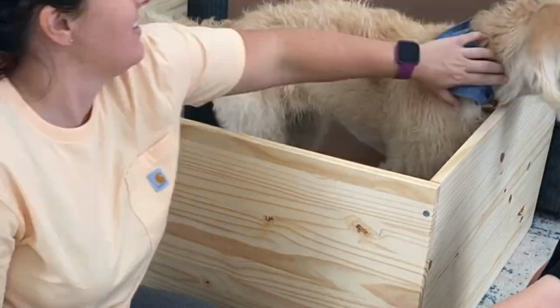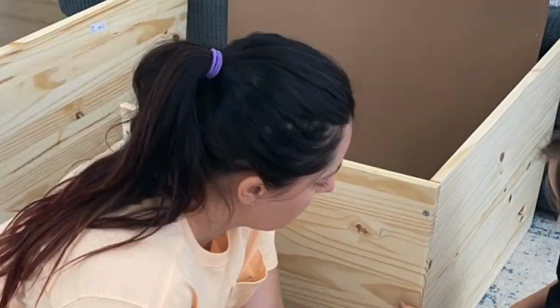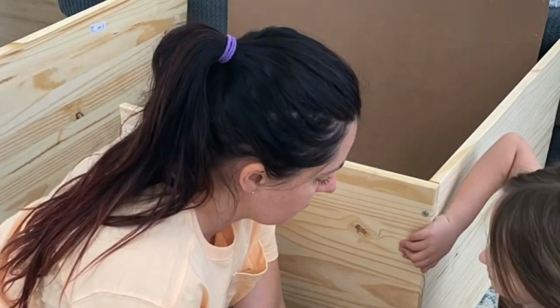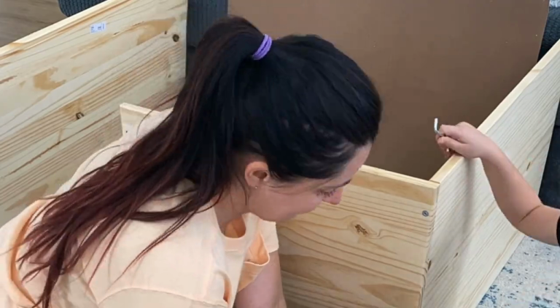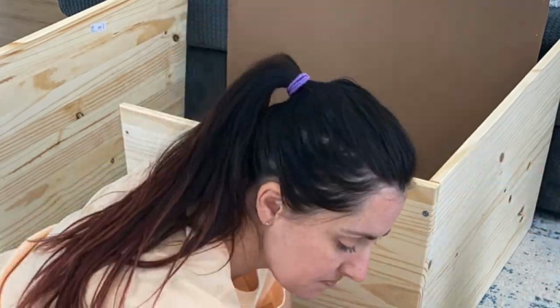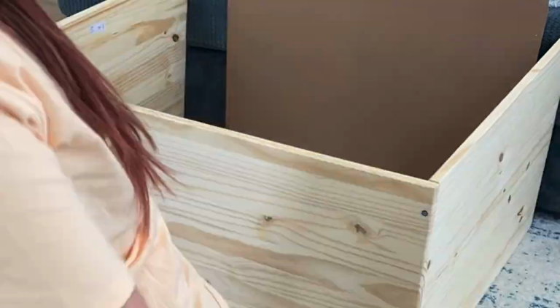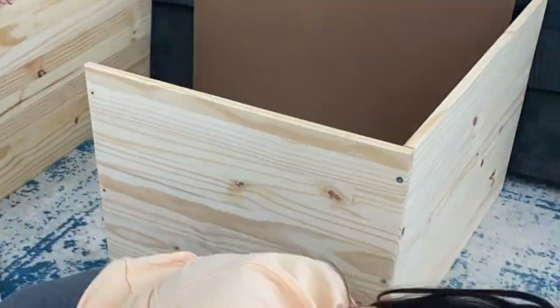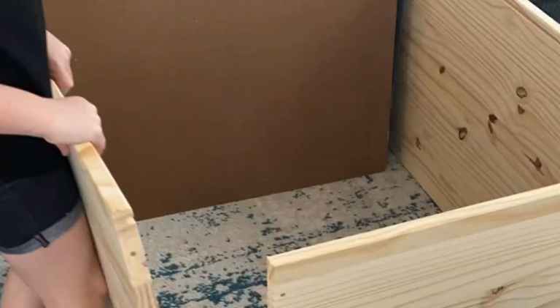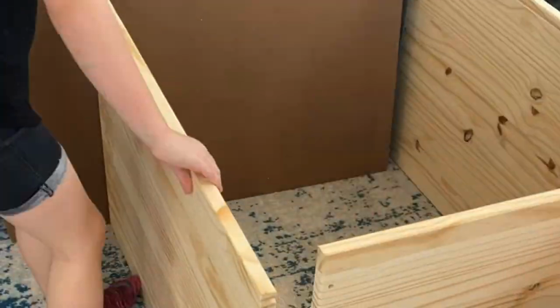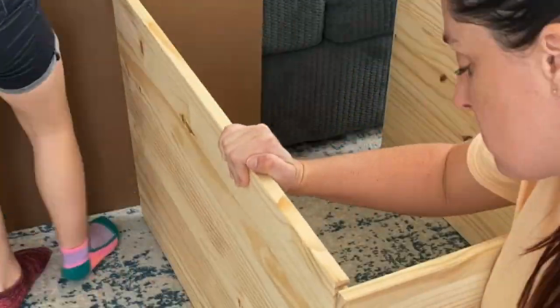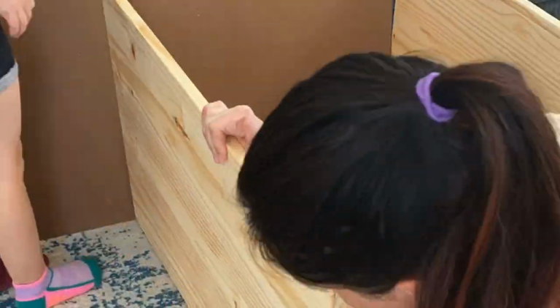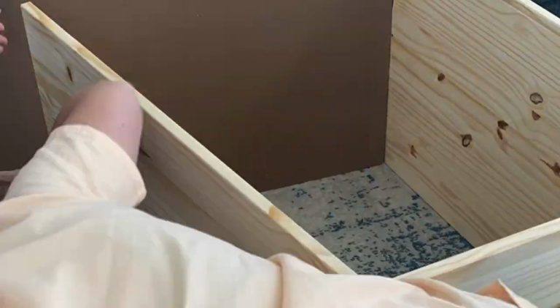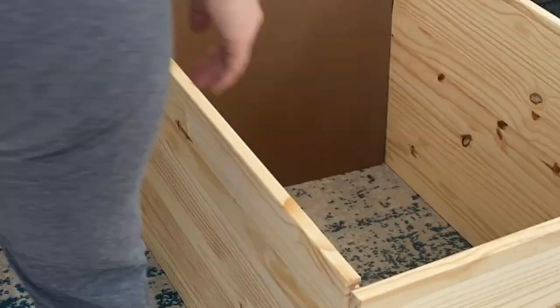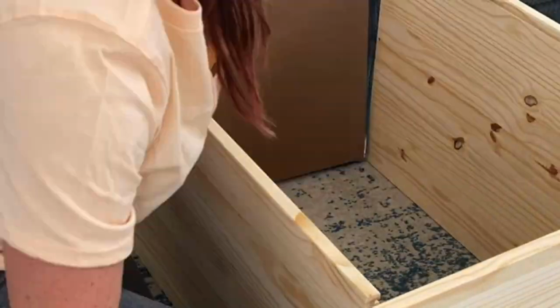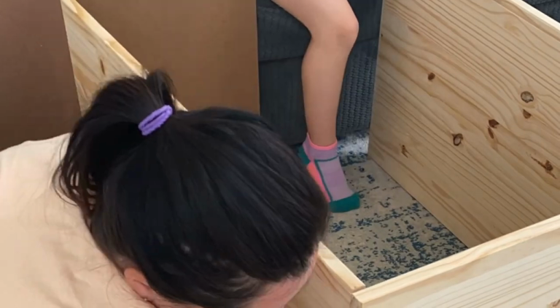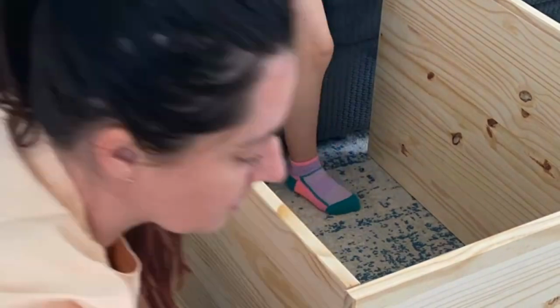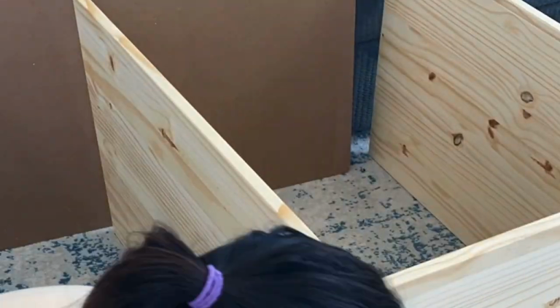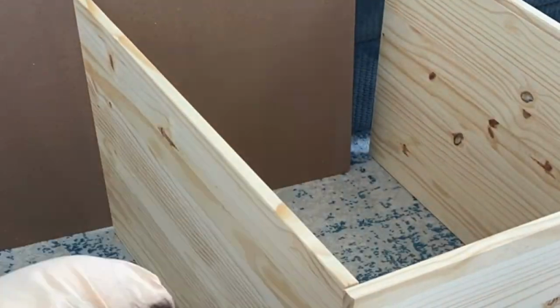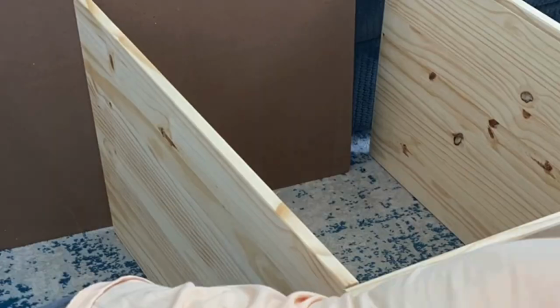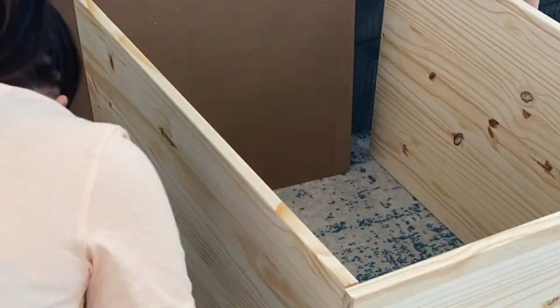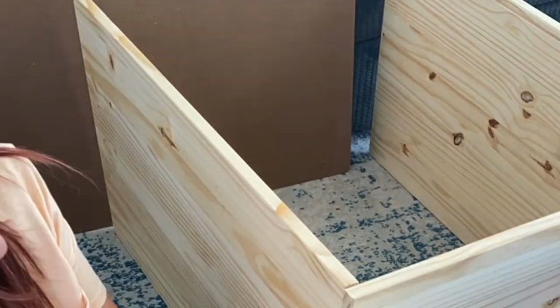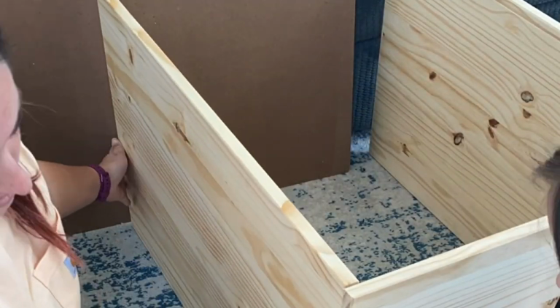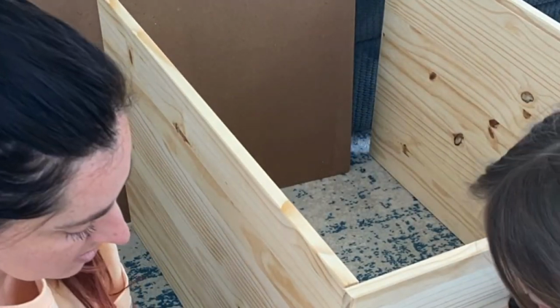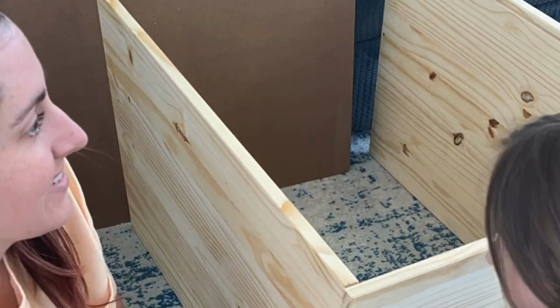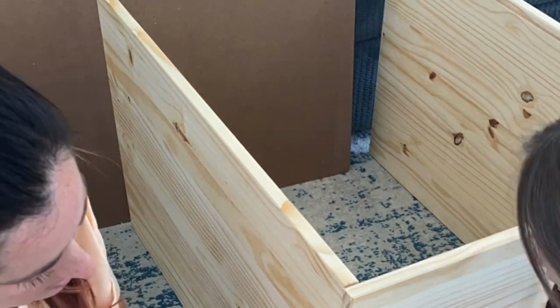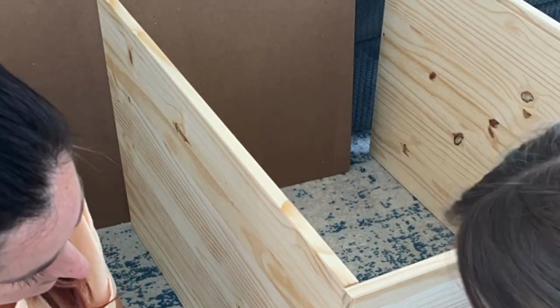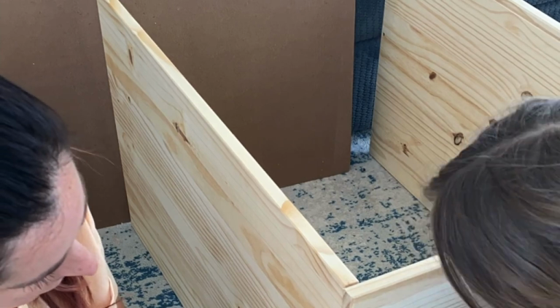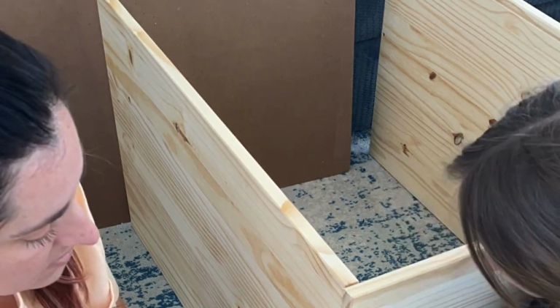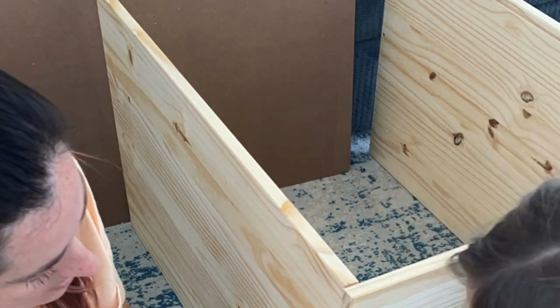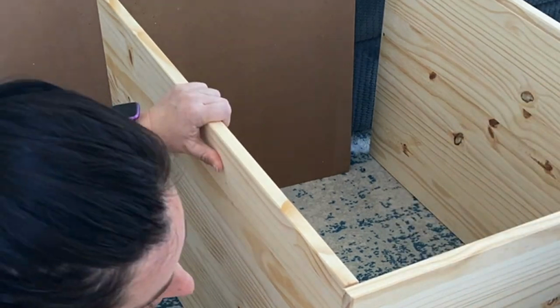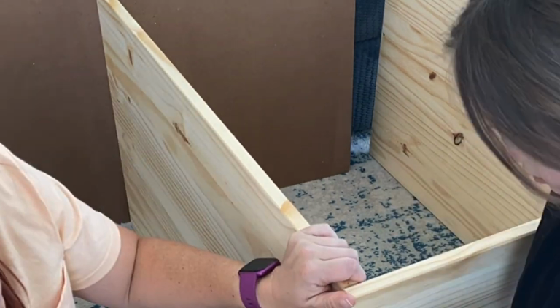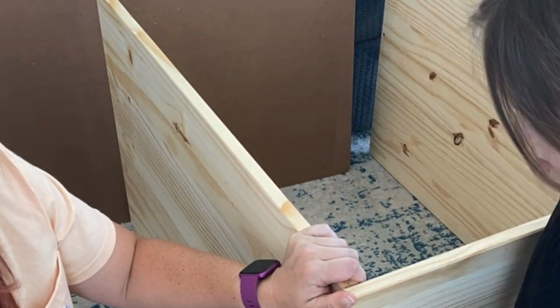So we put them all together to begin with and I put them in place just to see what I was really dealing with — how it looked, how it took over the space, et cetera. These are a little time consuming to put together, but they're made with real wood and they're not too bad.